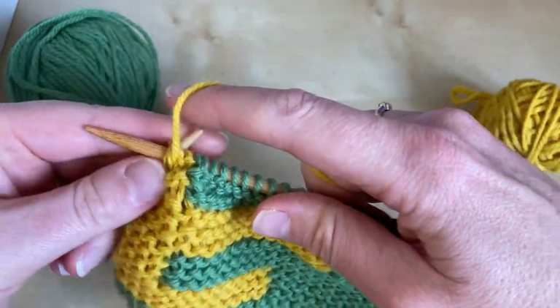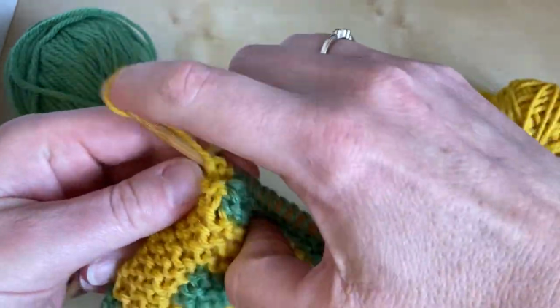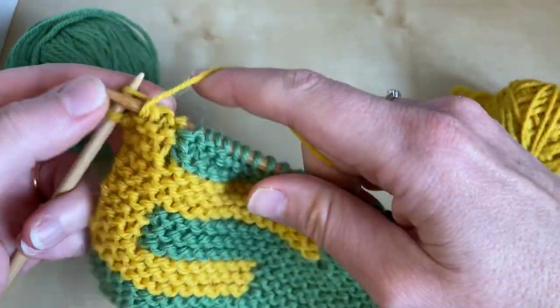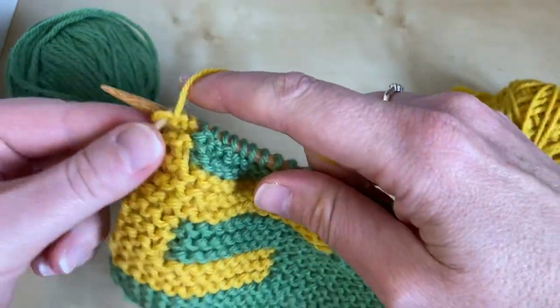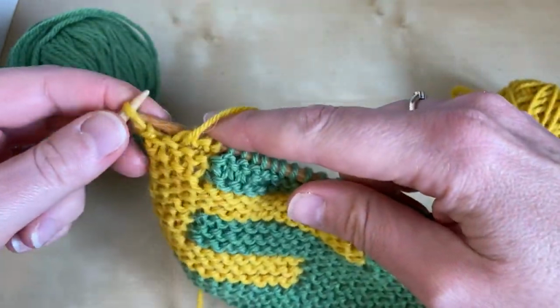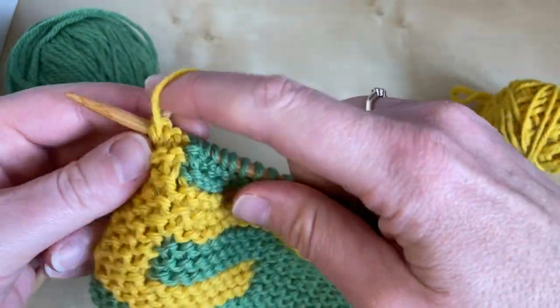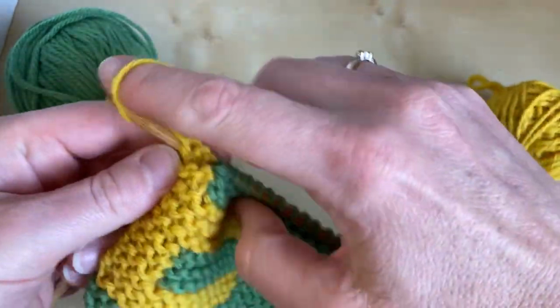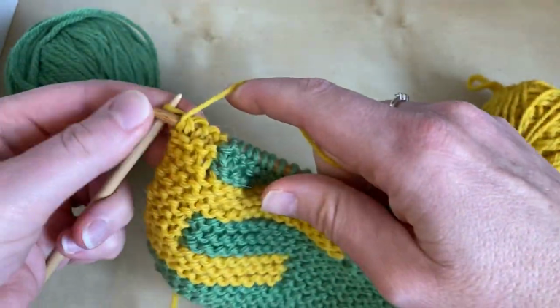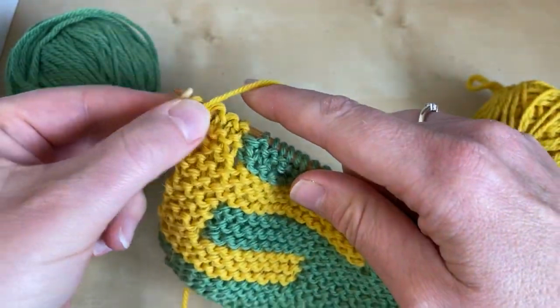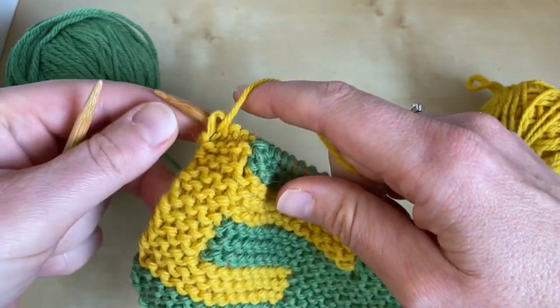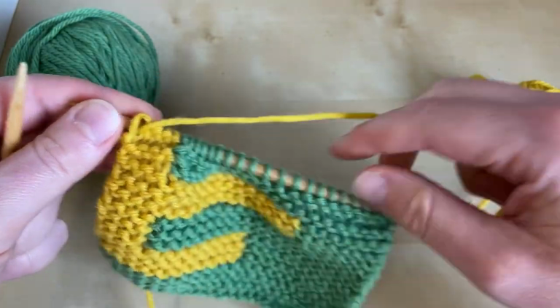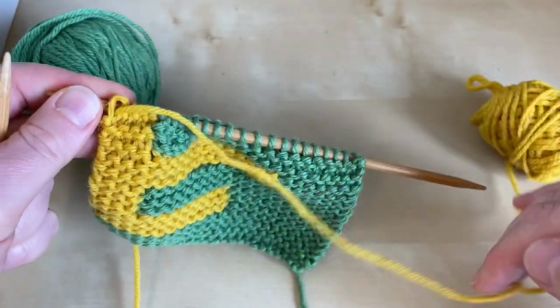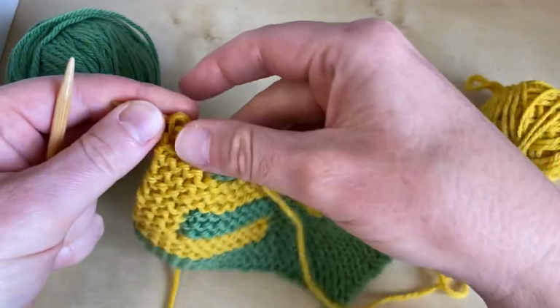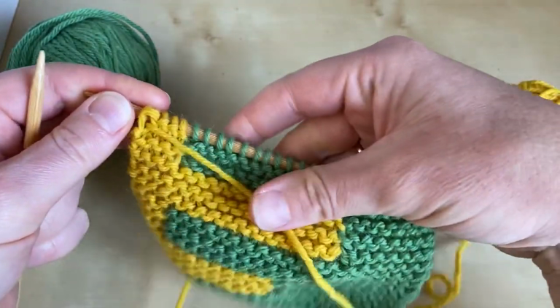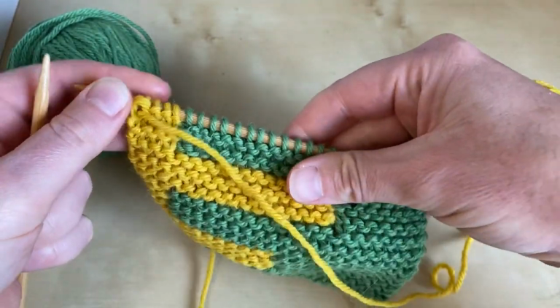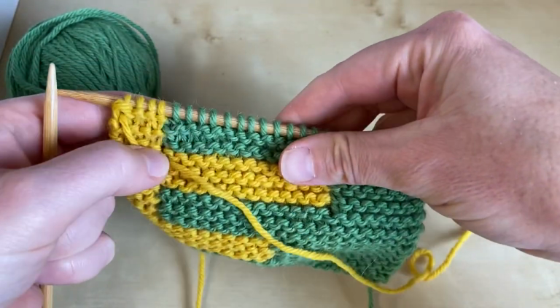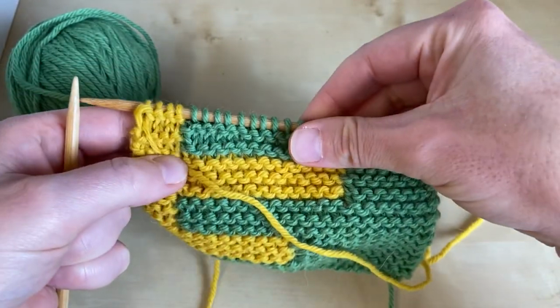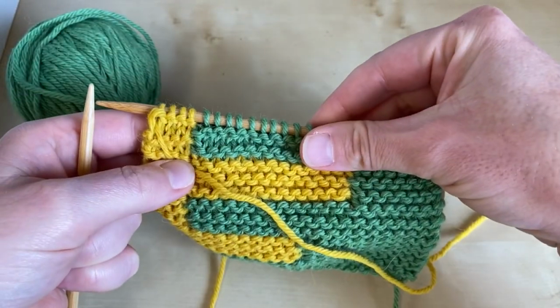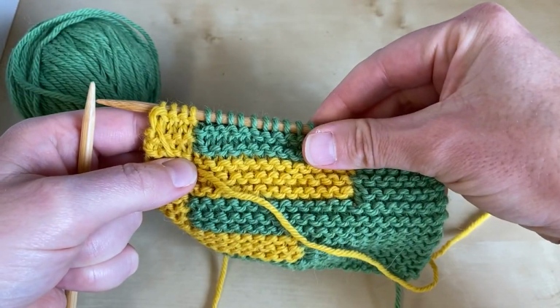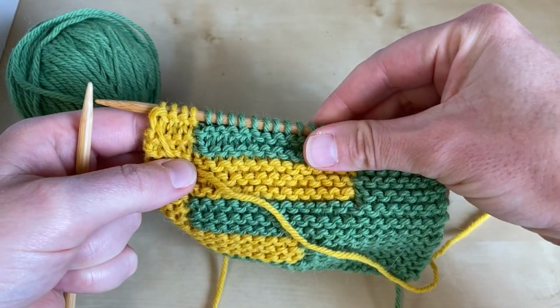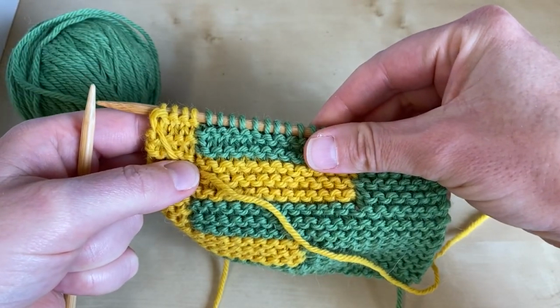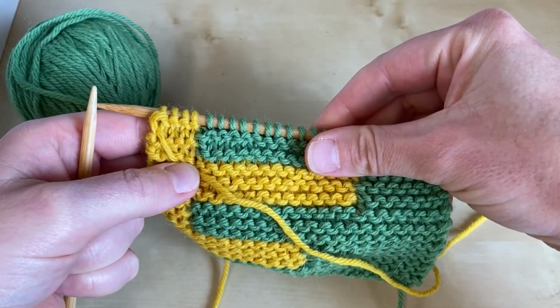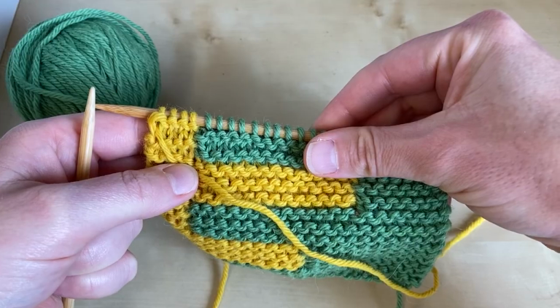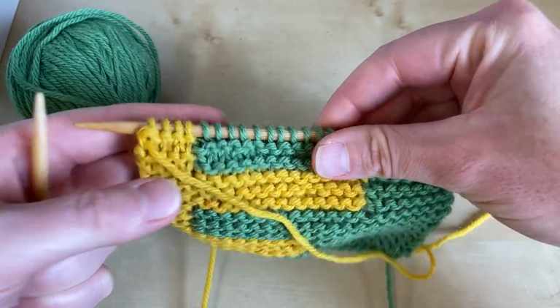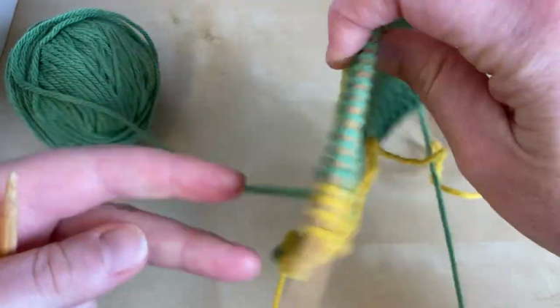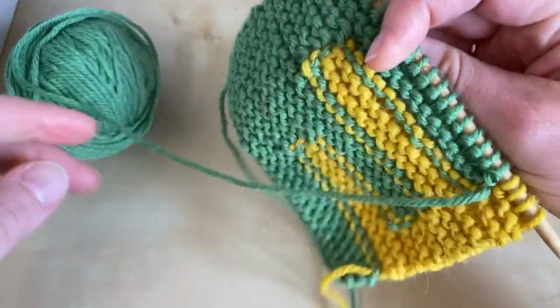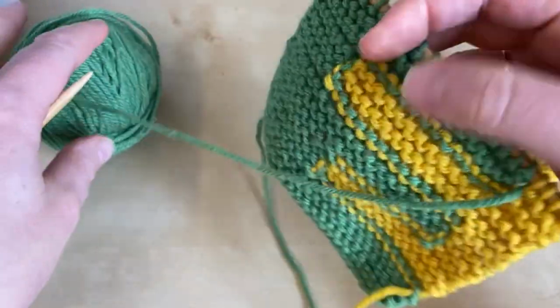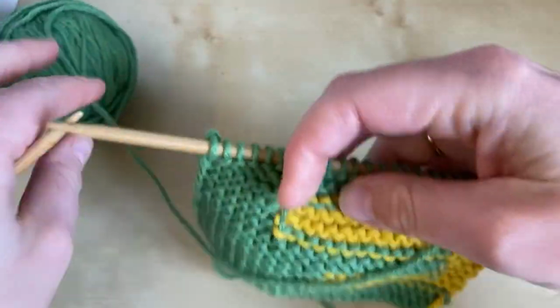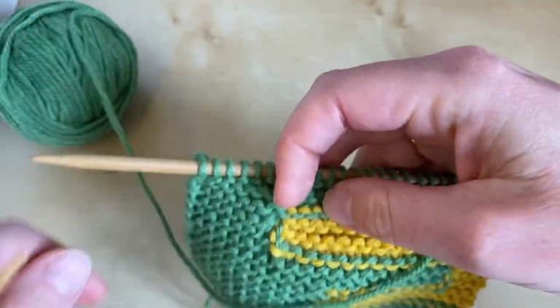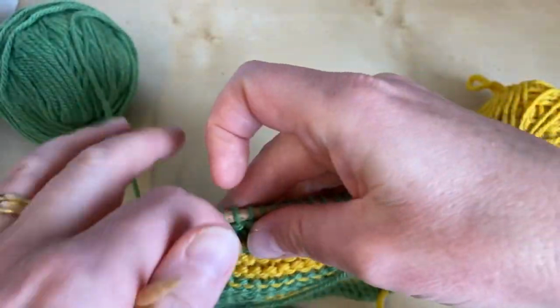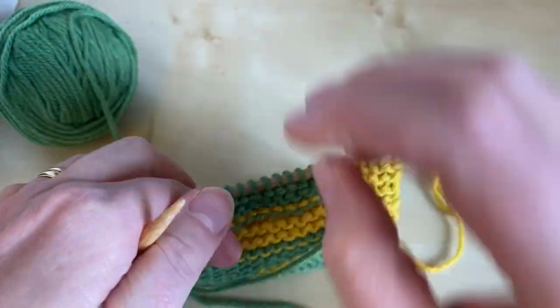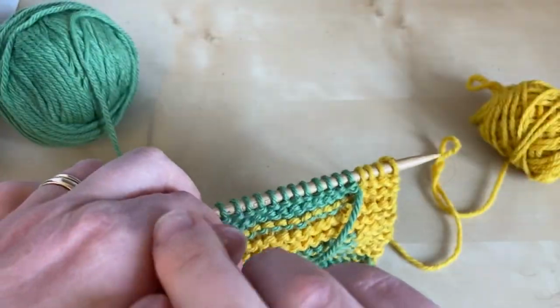So here we're purling to the end of the row, and I'm going to show you how the join is worked on the wrong side rows of this section as well.